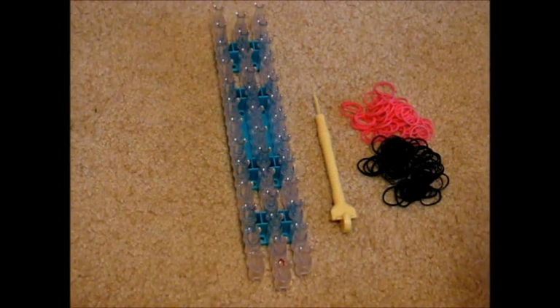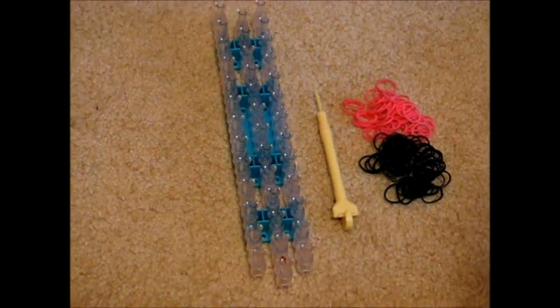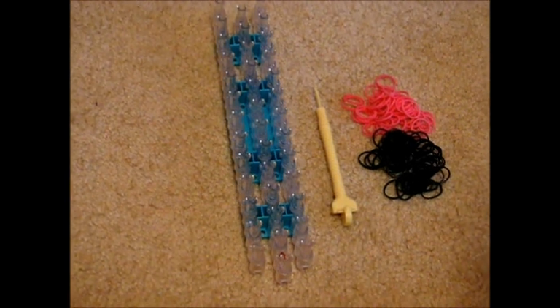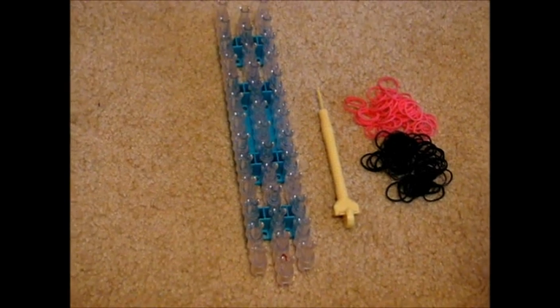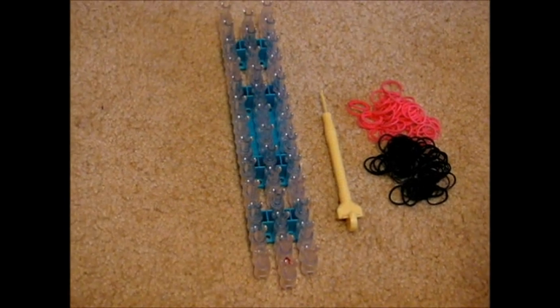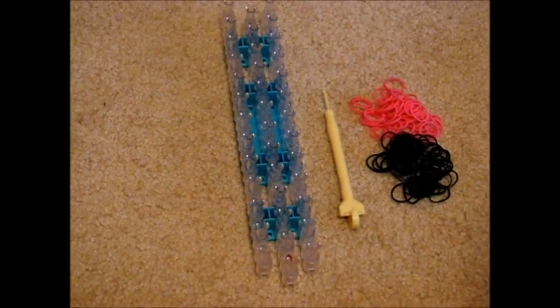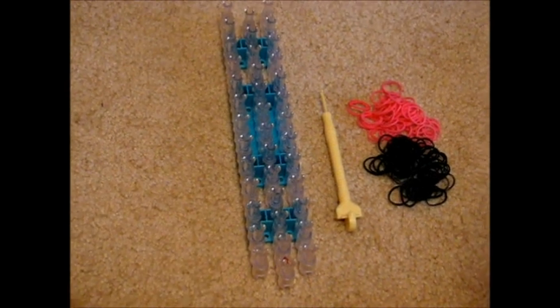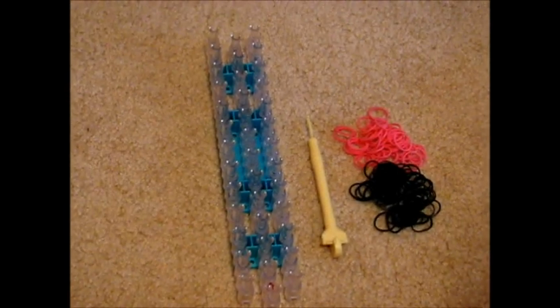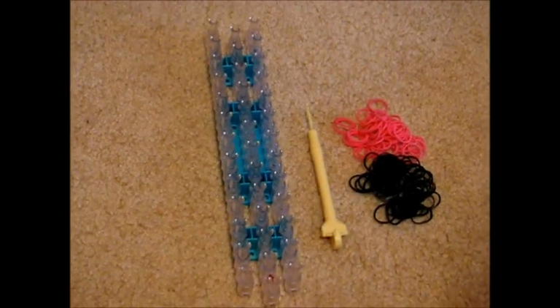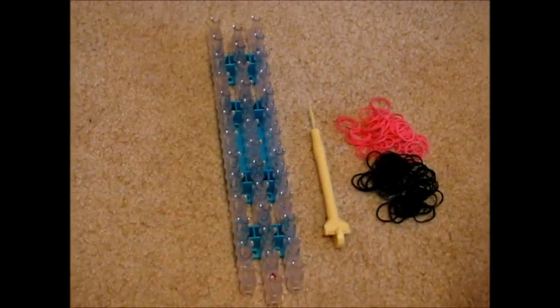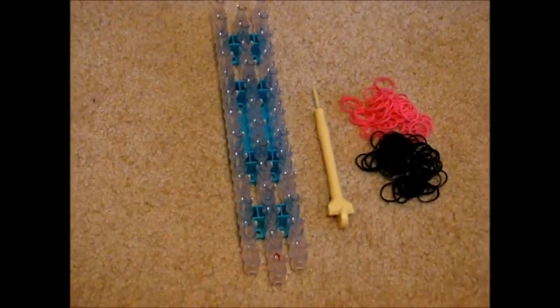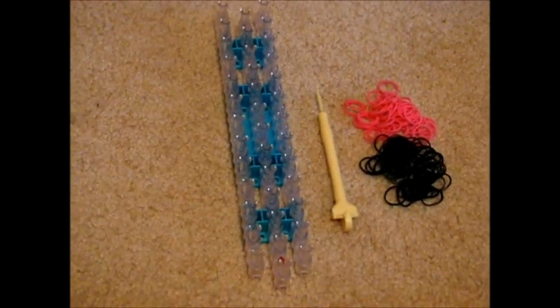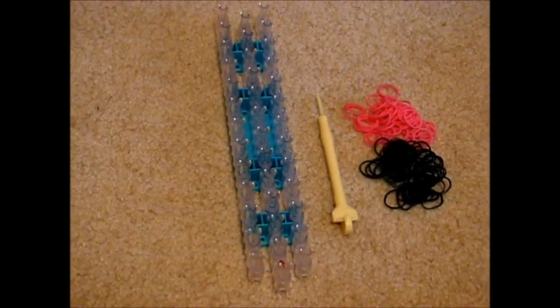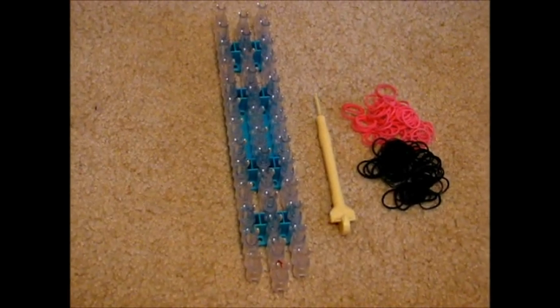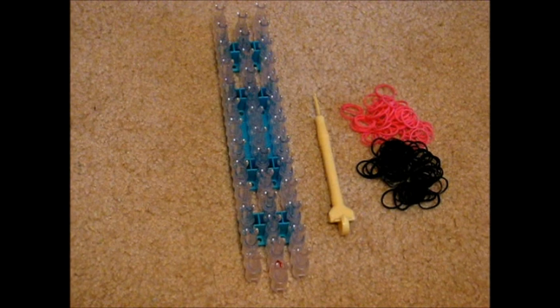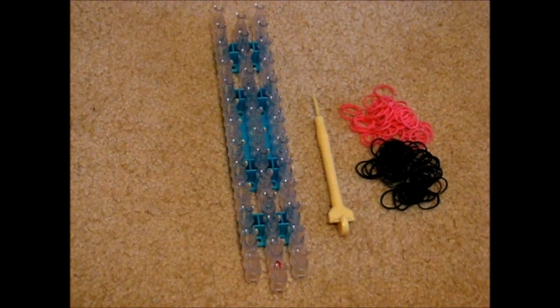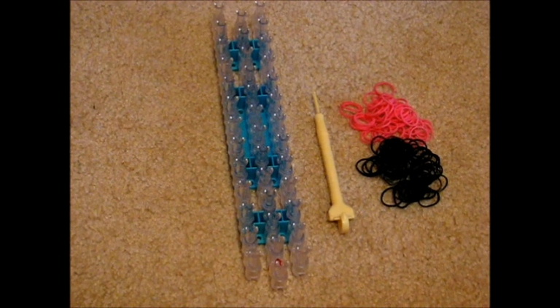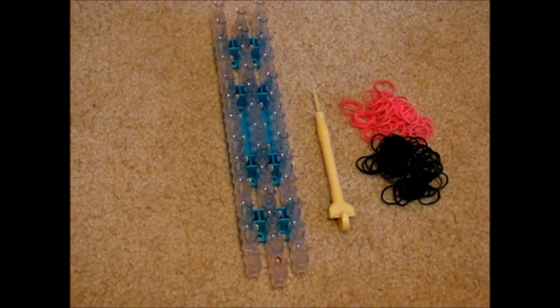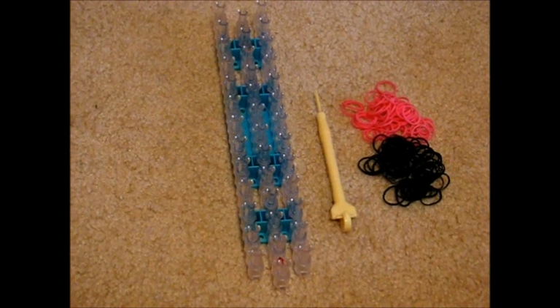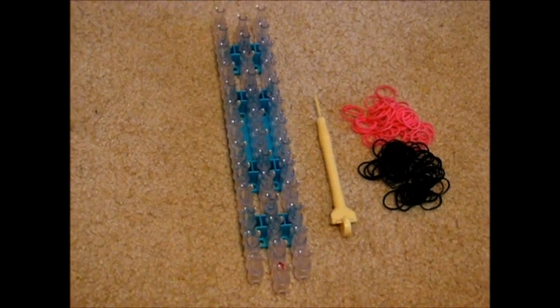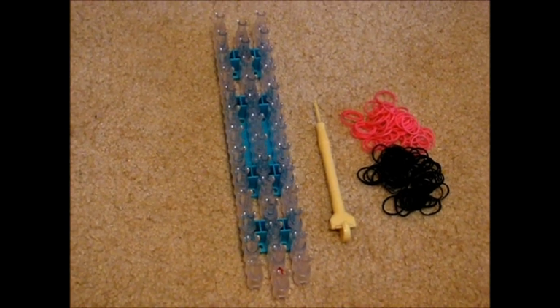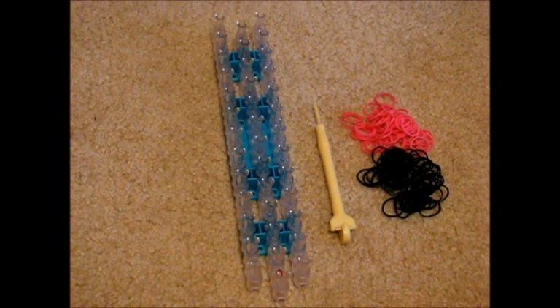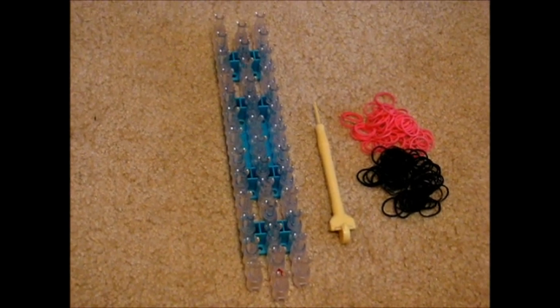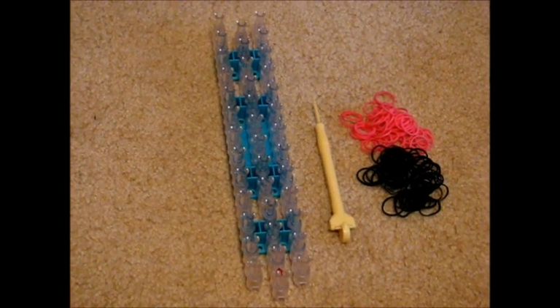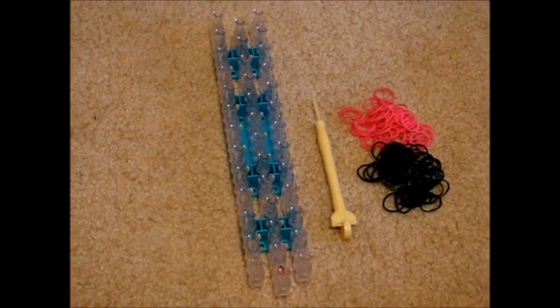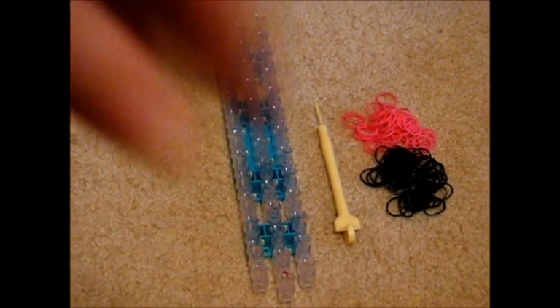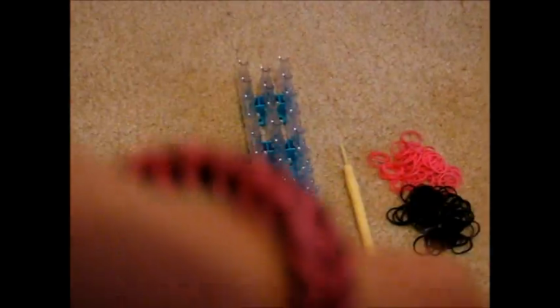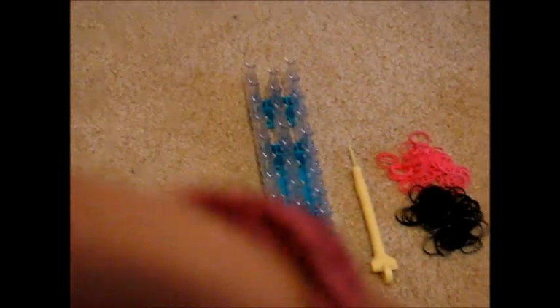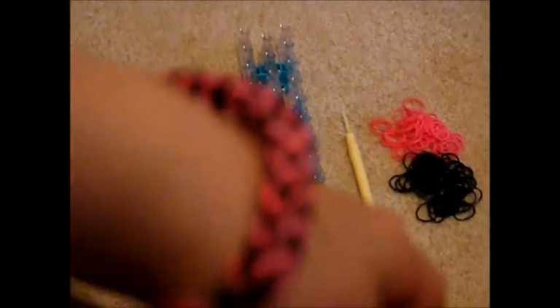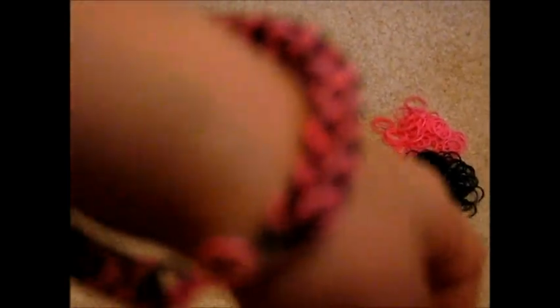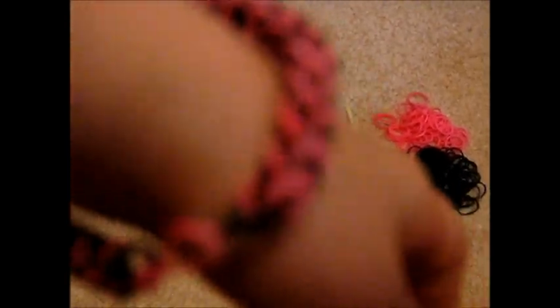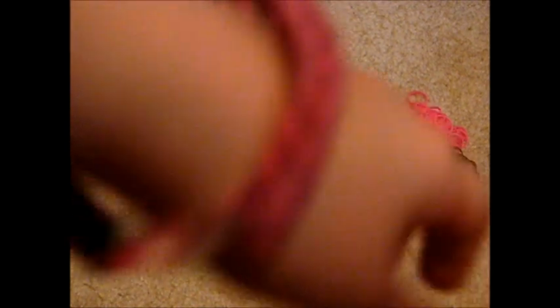Hey guys, this is Twistcraft Girls bringing you another Rainbow Loom Bracelet tutorial. Today we are going to teach you how to make the fishtail Rainbow Loom Bracelet. This is what it looks like when it's finished.